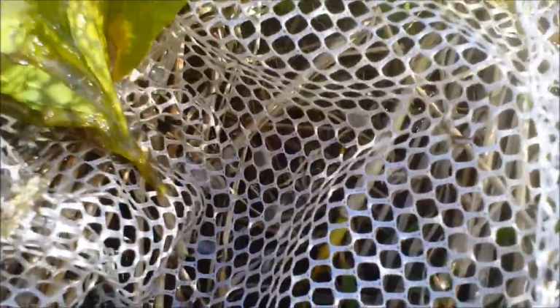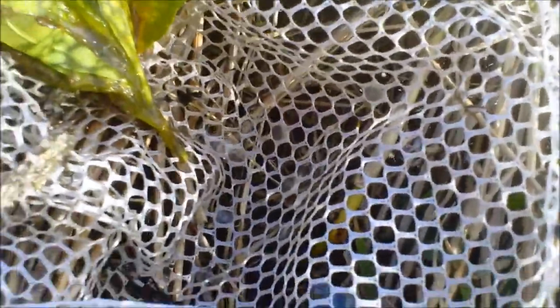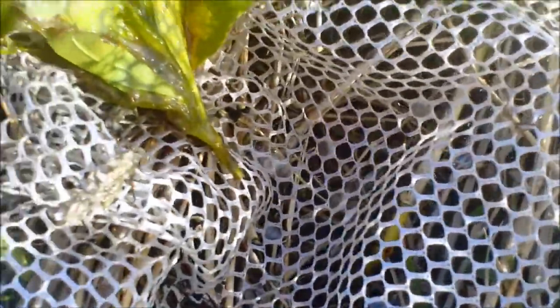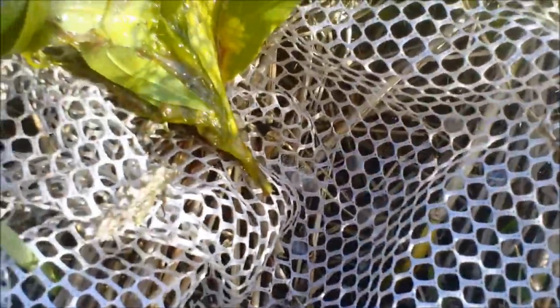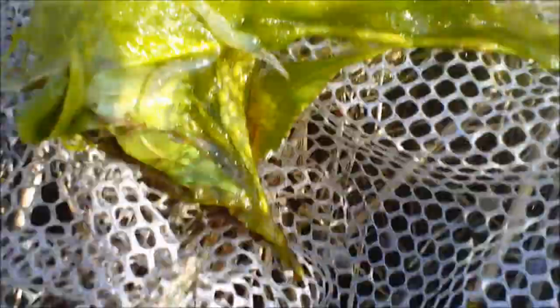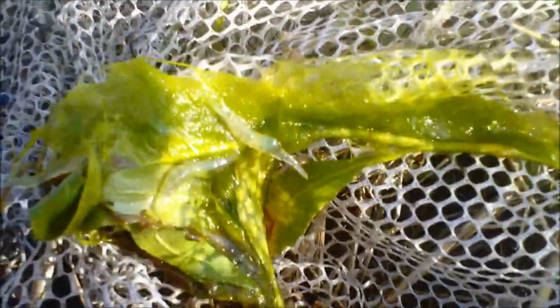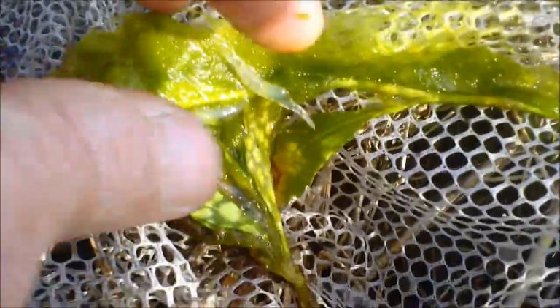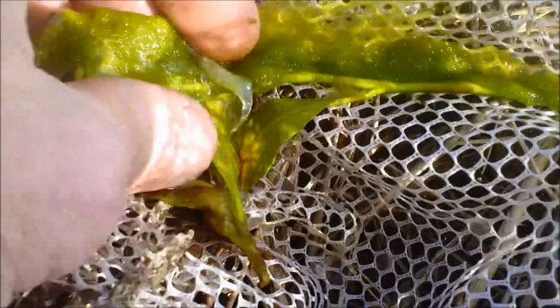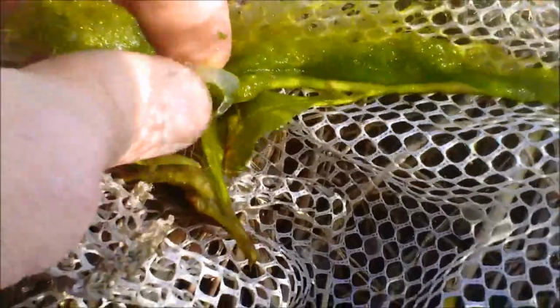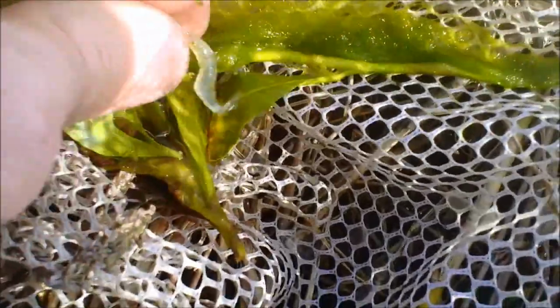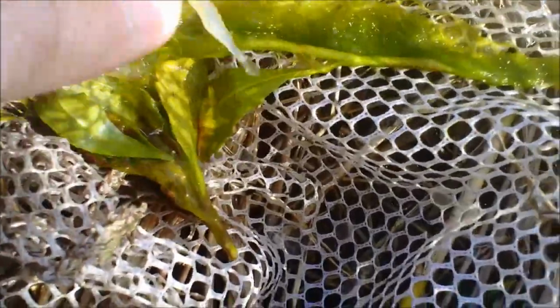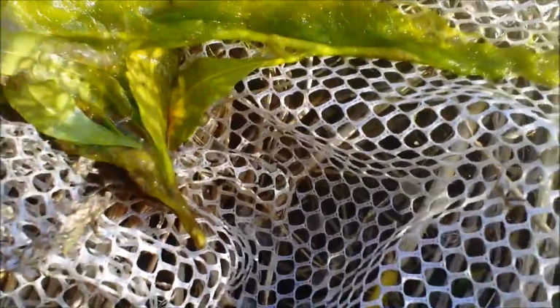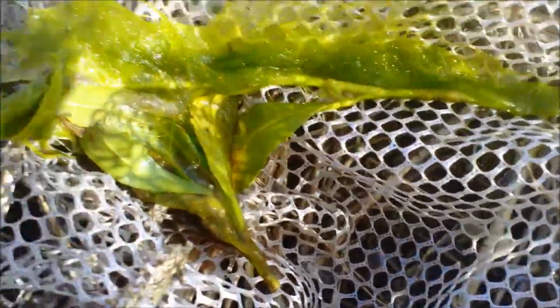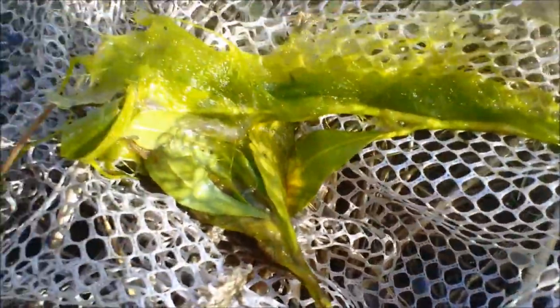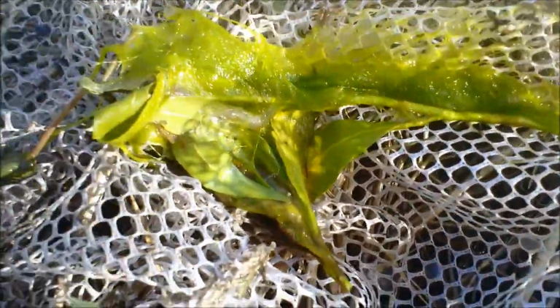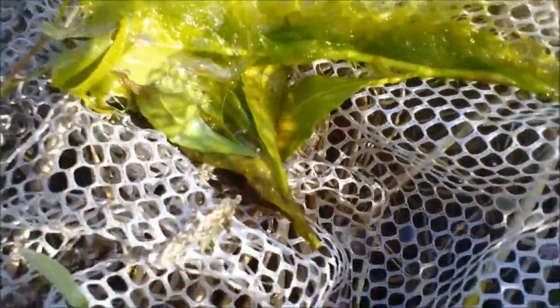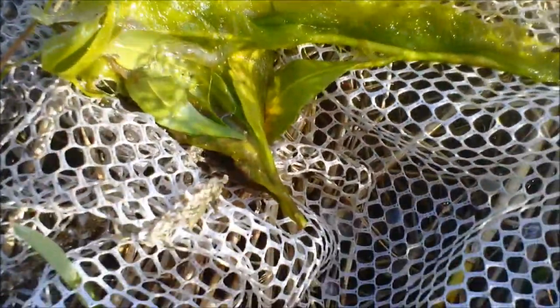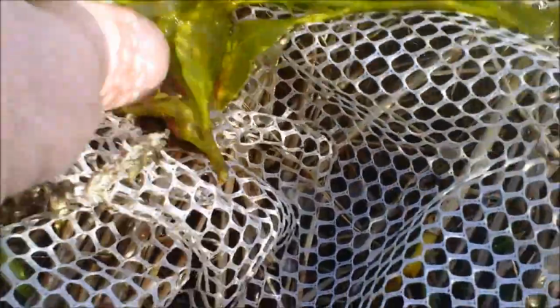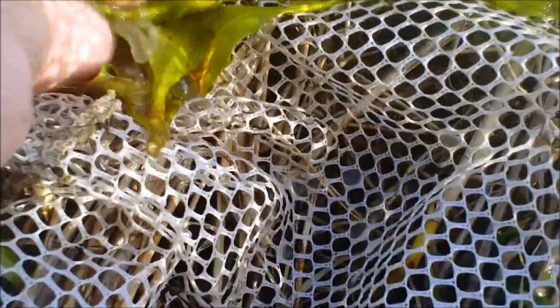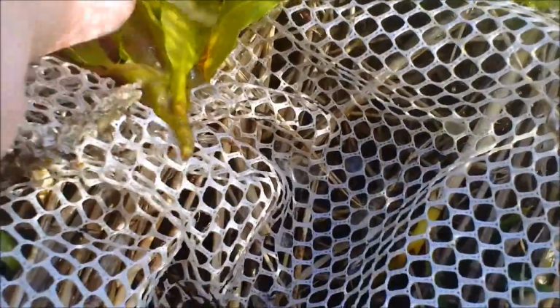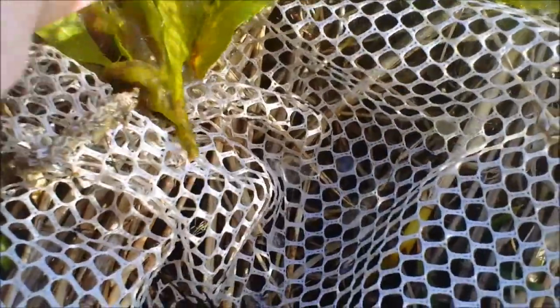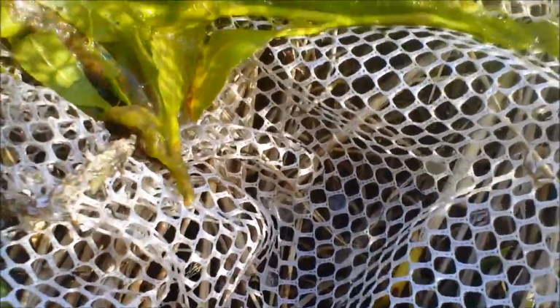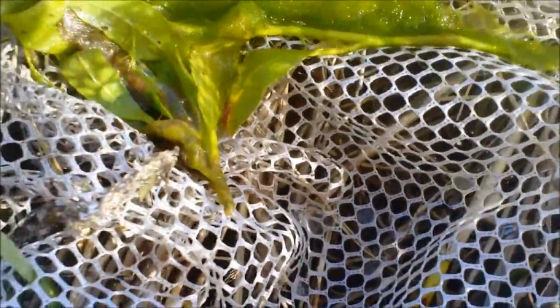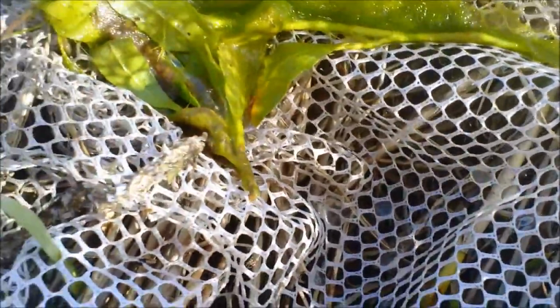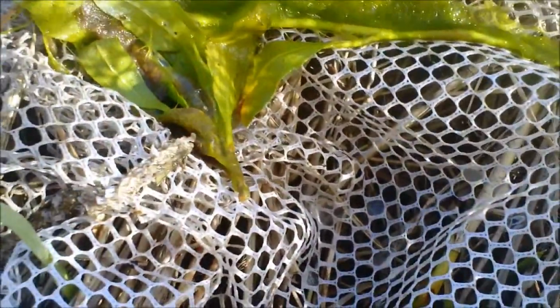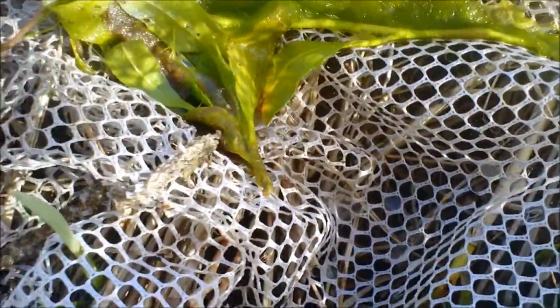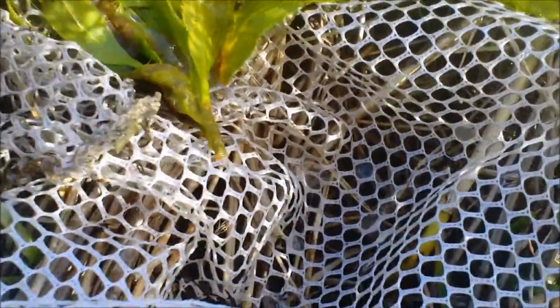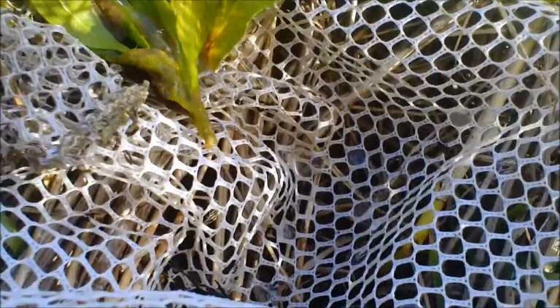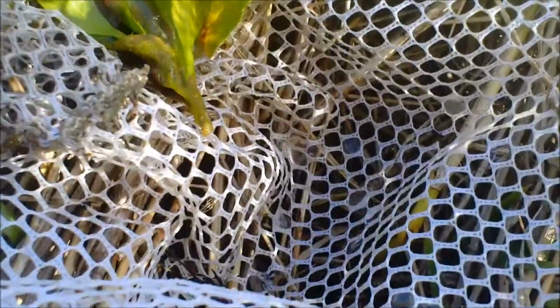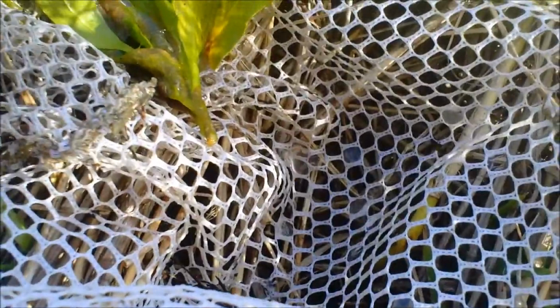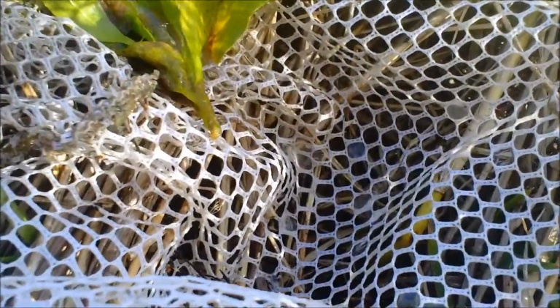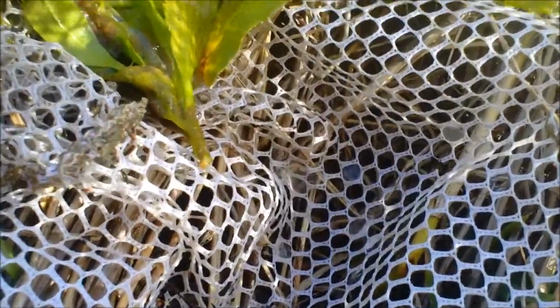Lots of fish like these grass shrimp: flathead catfish, gaspergou, freshwater drum, and all kinds of panfish.